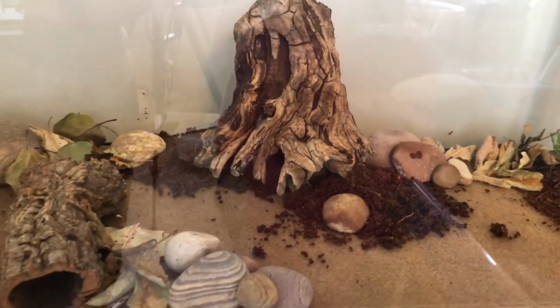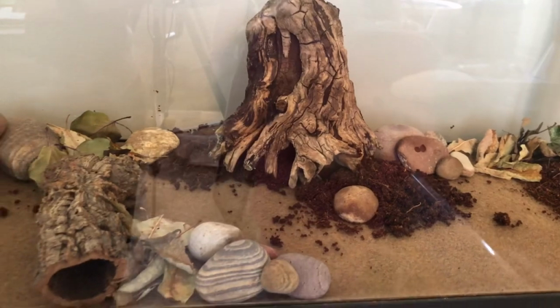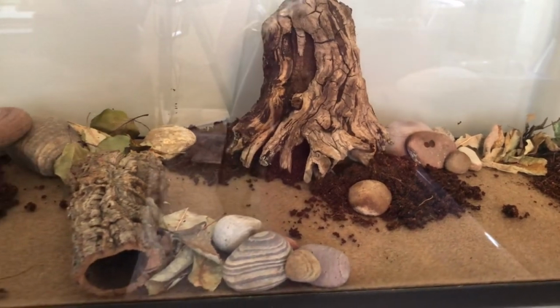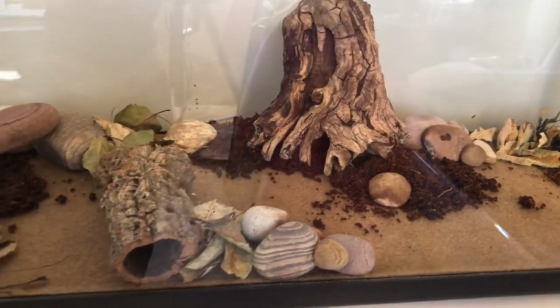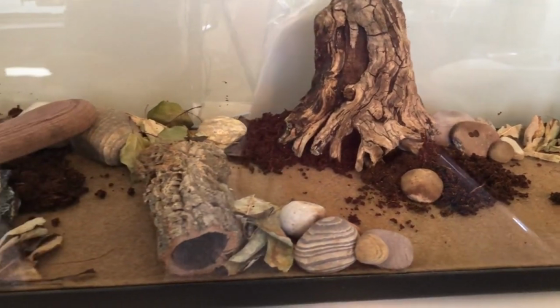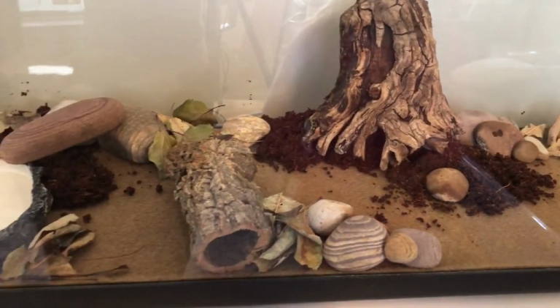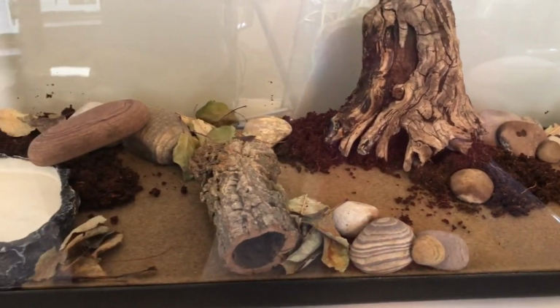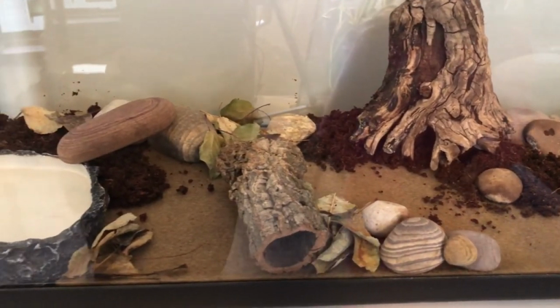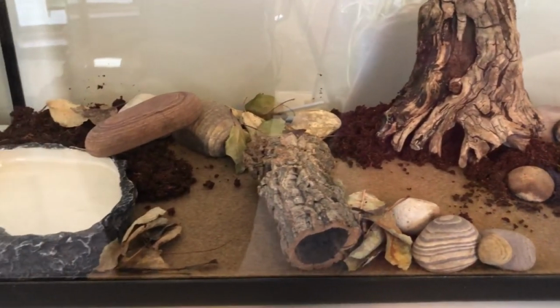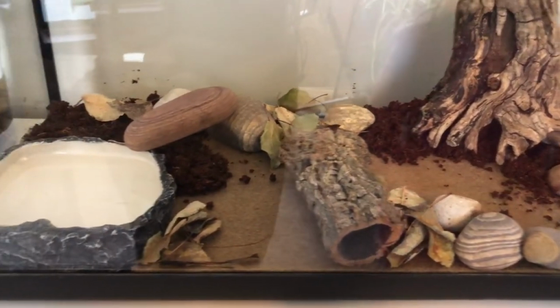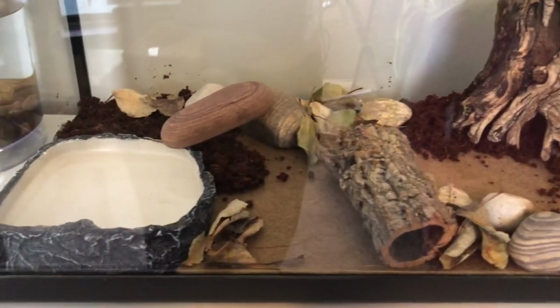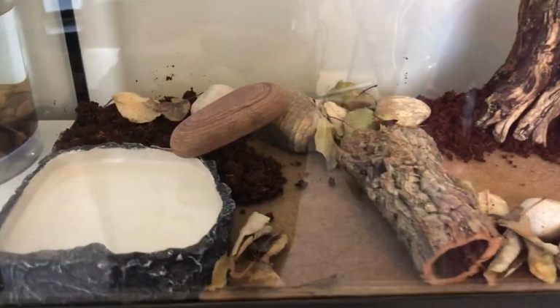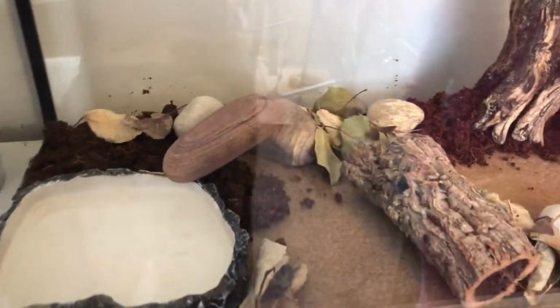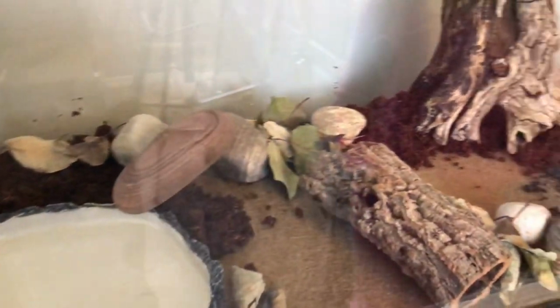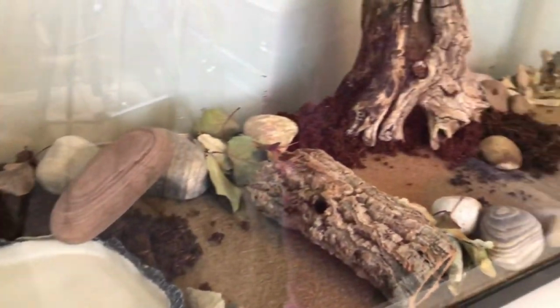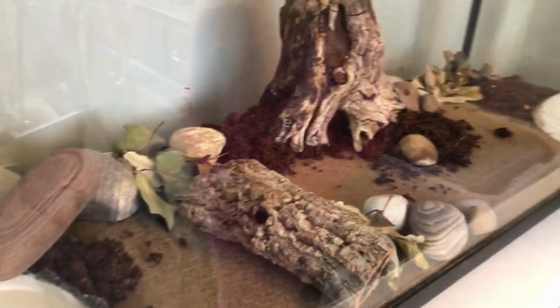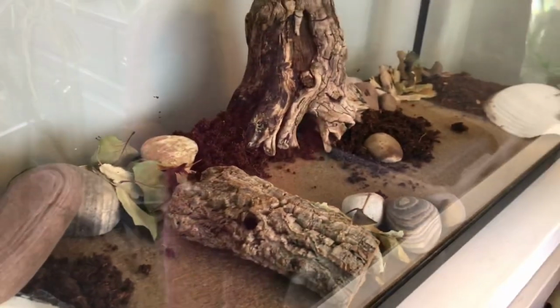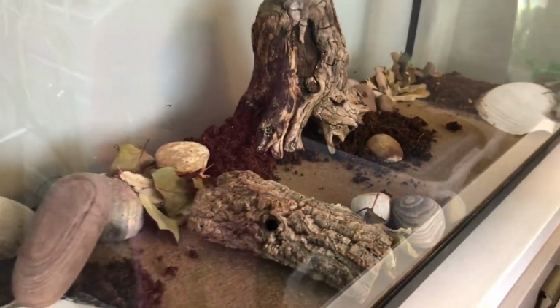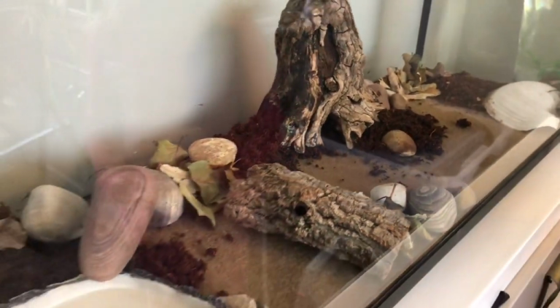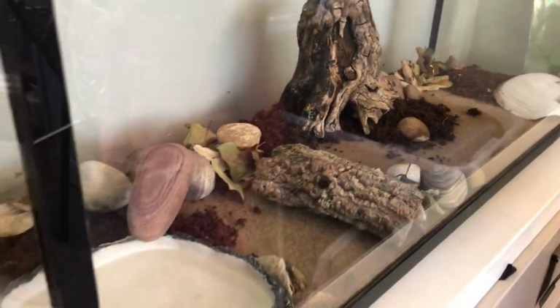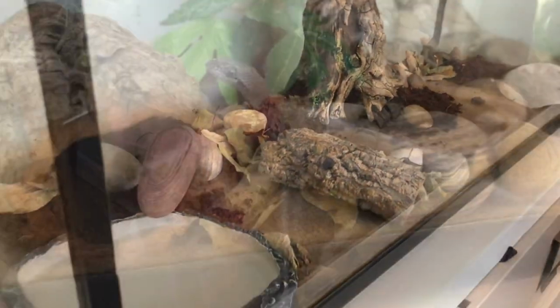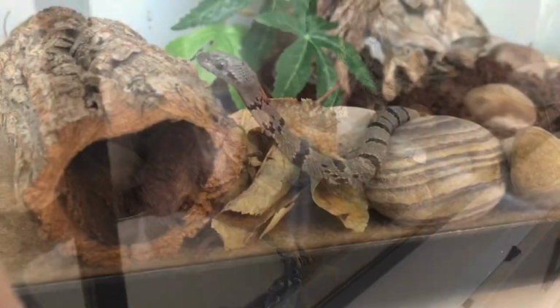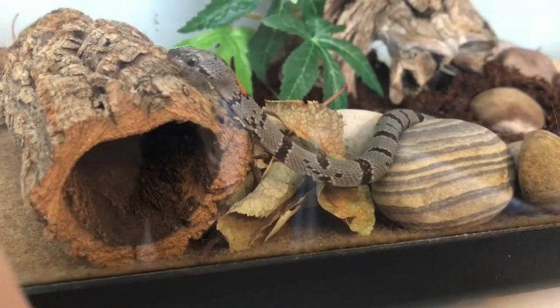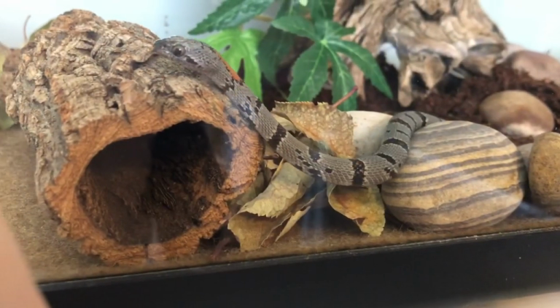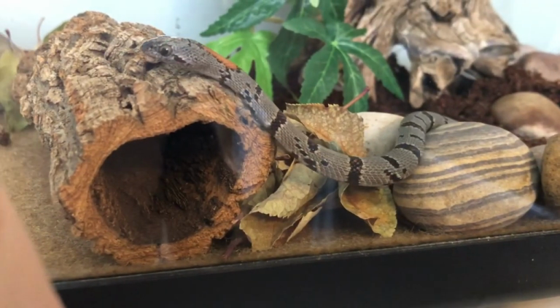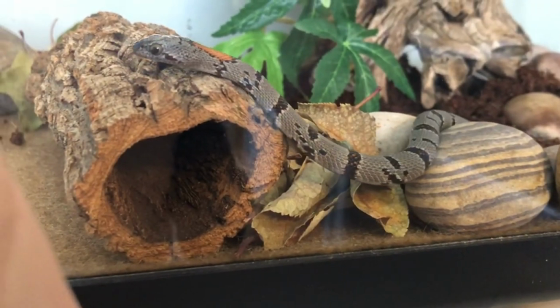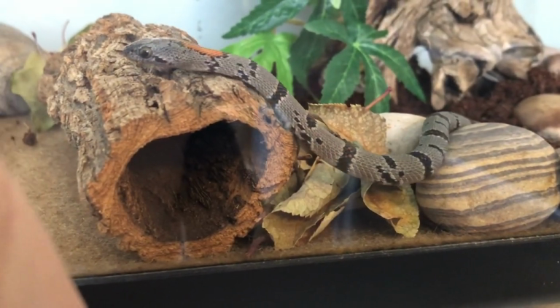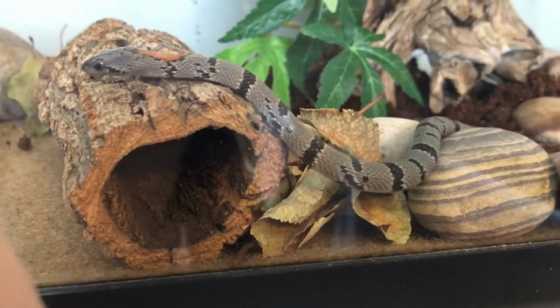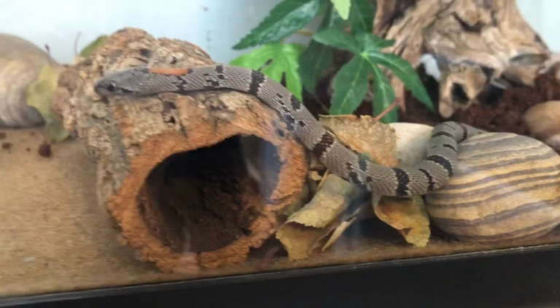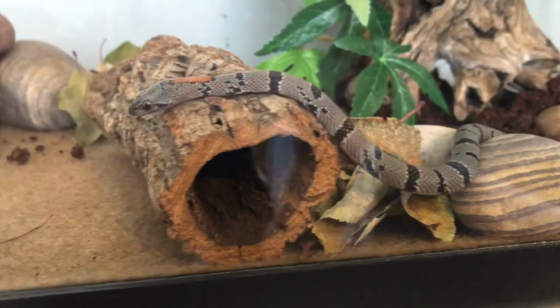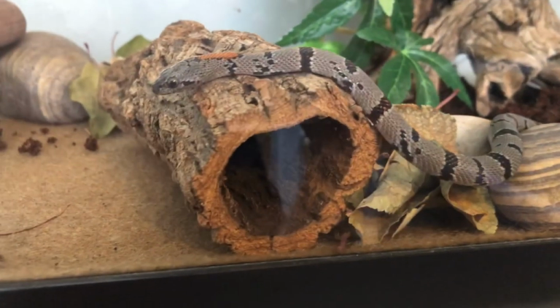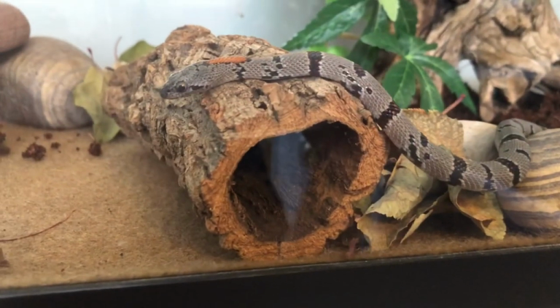The leaves are just from our backyard last year — we use no pesticides or sprays or anything — so I could use our natural materials as well. There's a nice big water dish because these guys do like to soak, and I think he enjoyed it too.